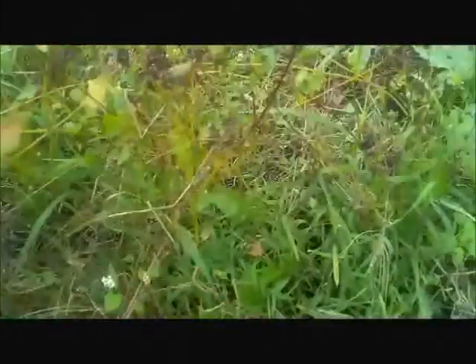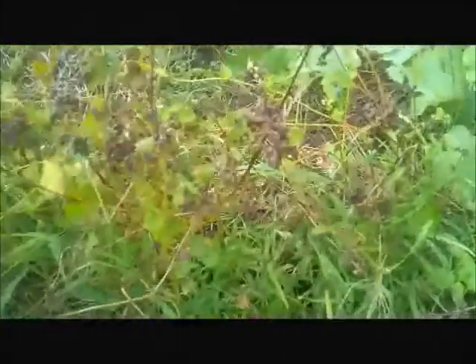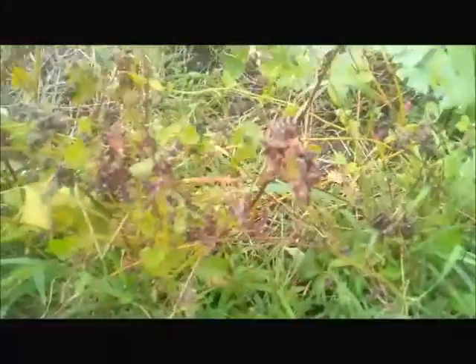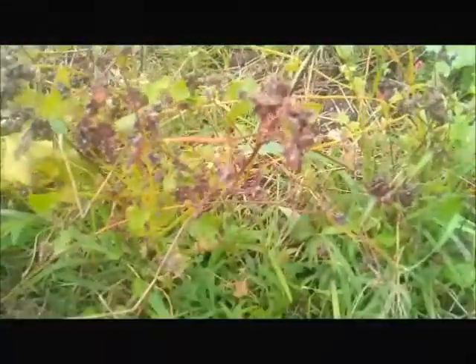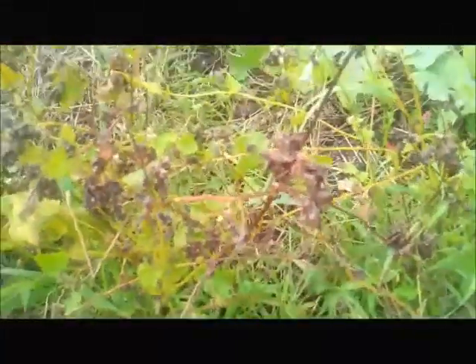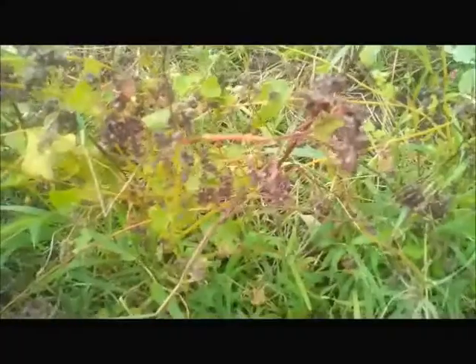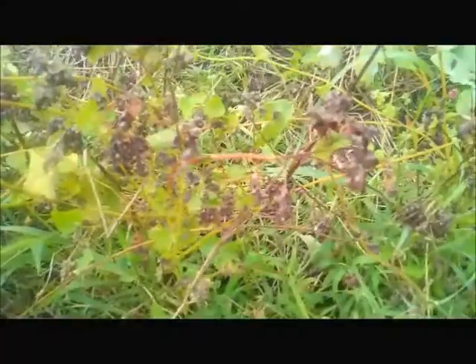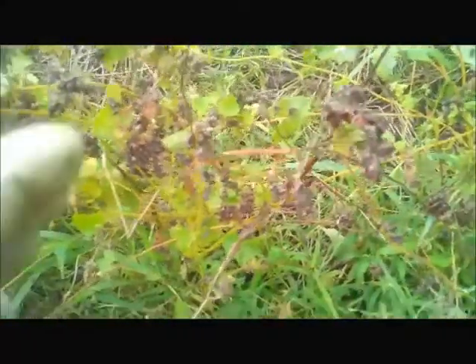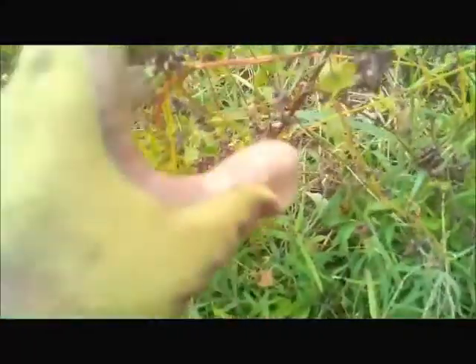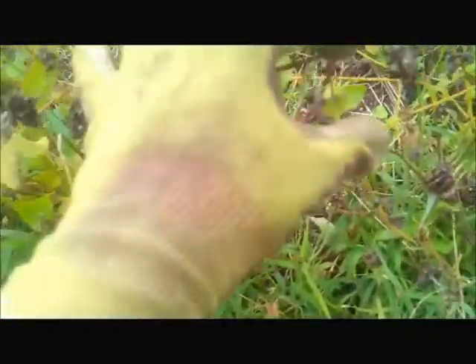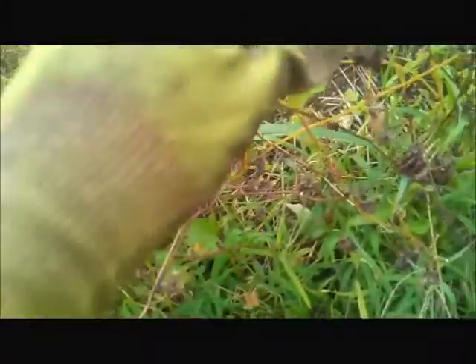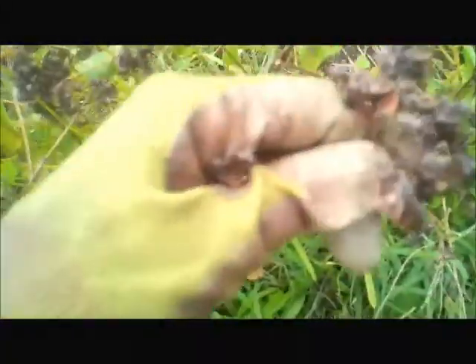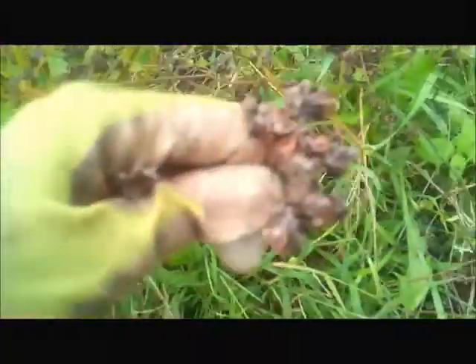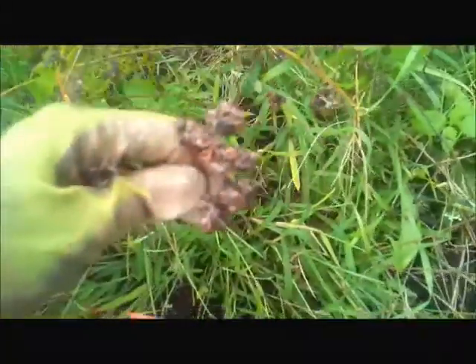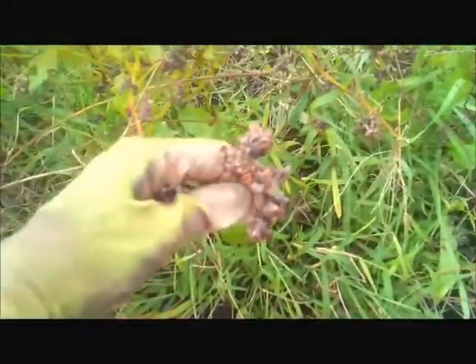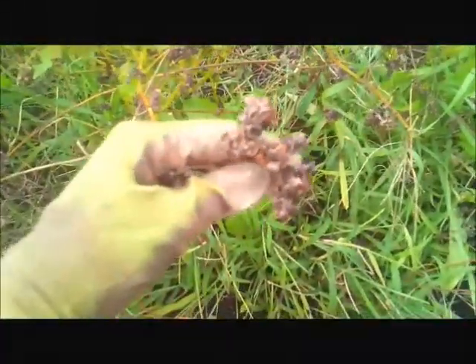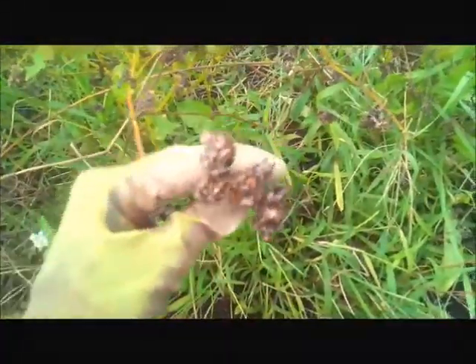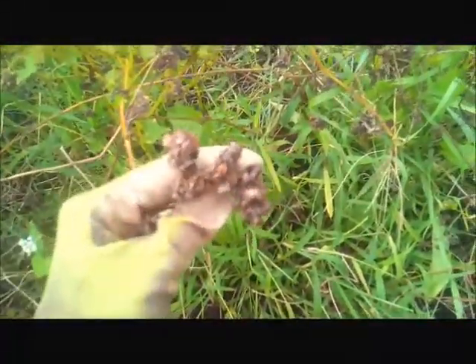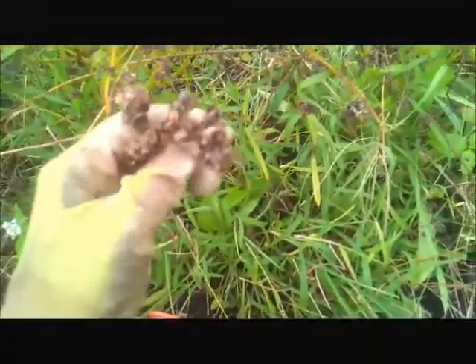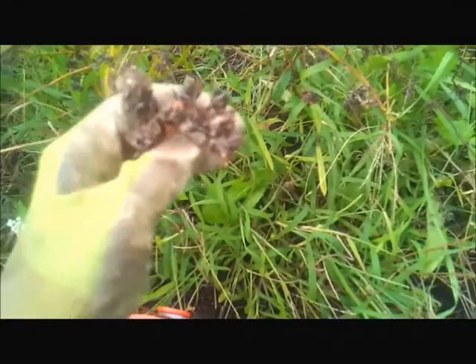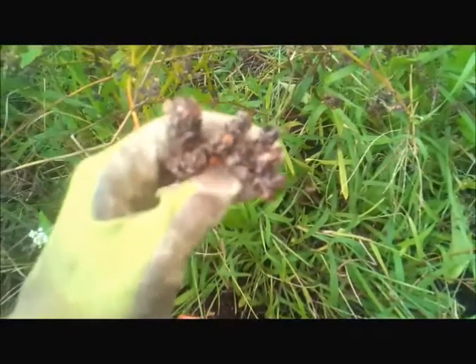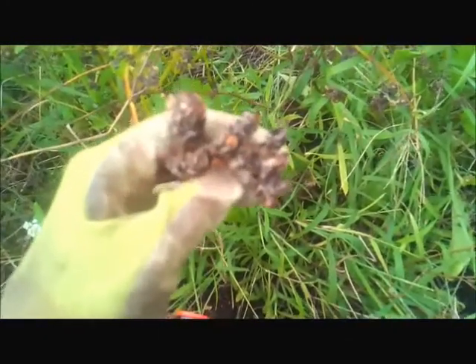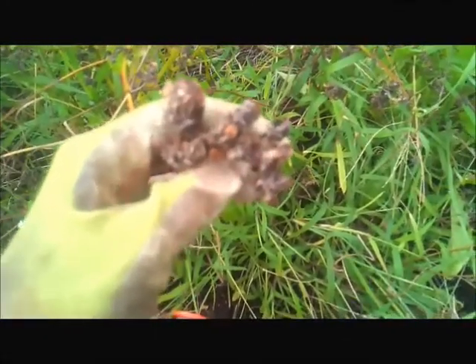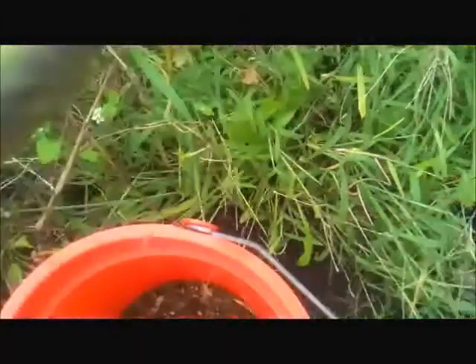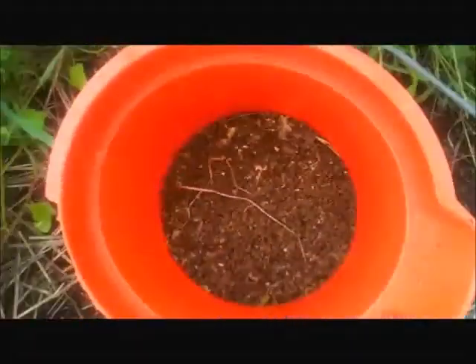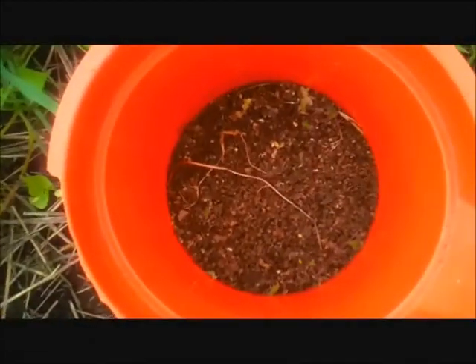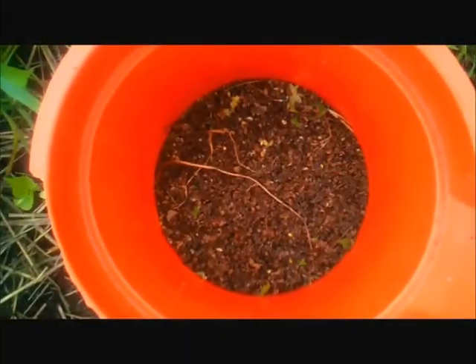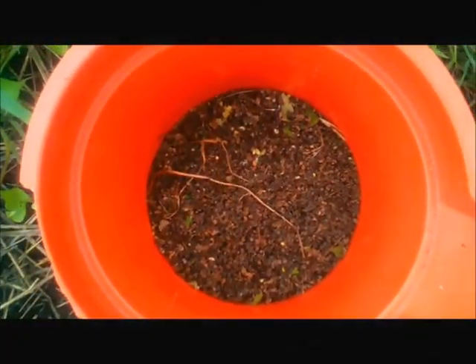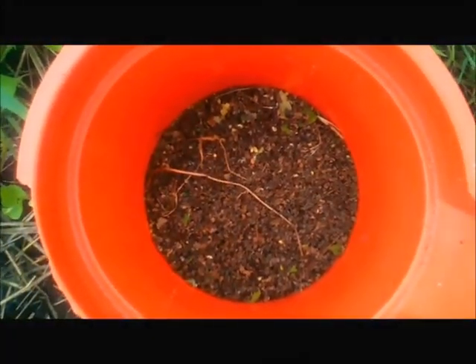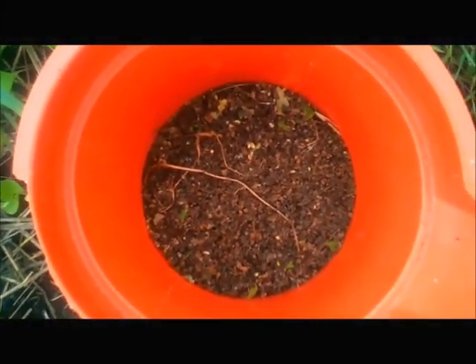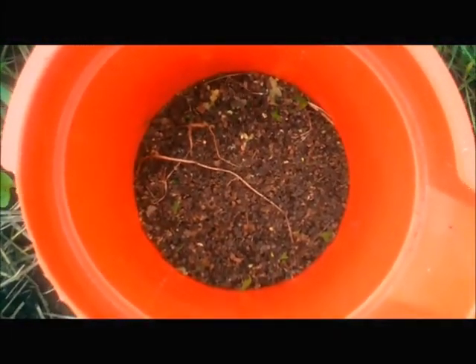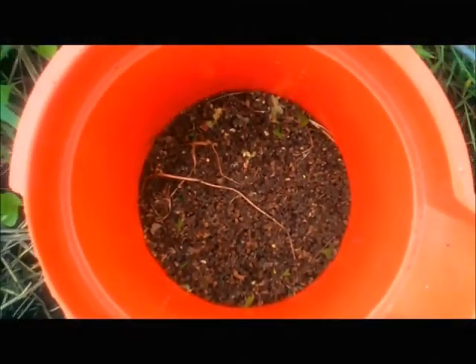This is buckwheat. Can you see the brown? Can you see the kernels? What I basically do is I kind of flick them off and put them in my bucket.